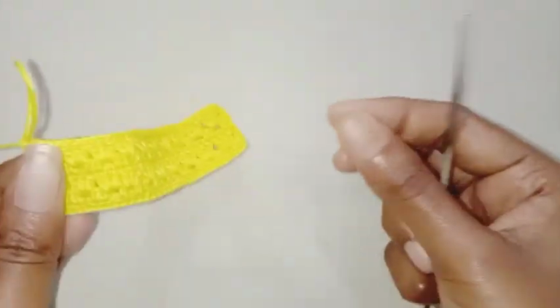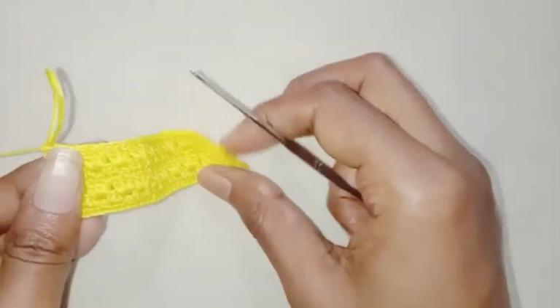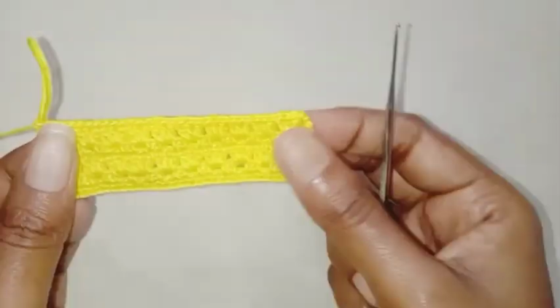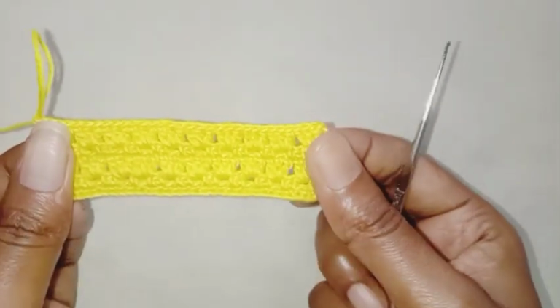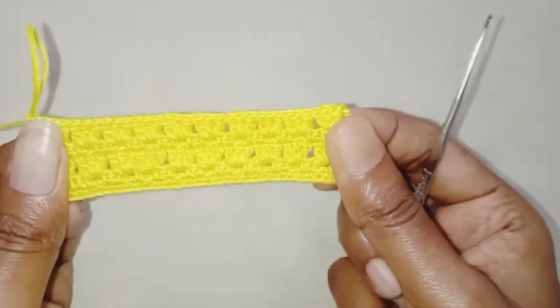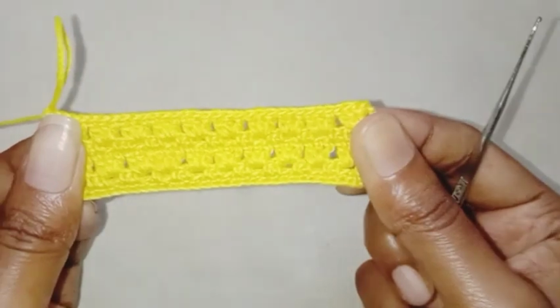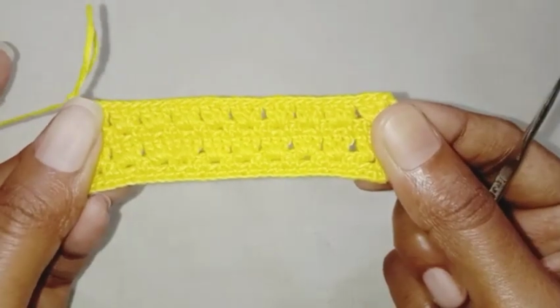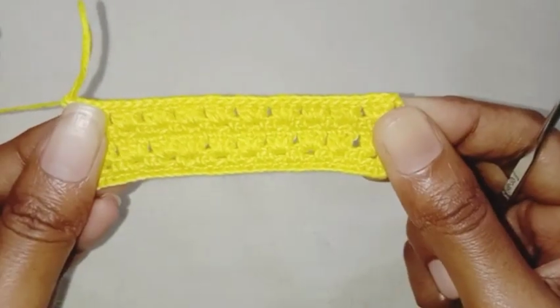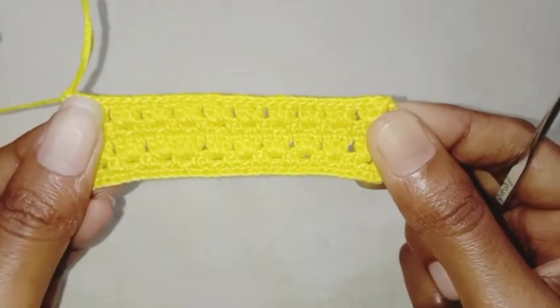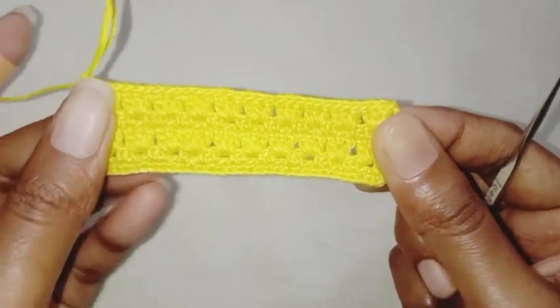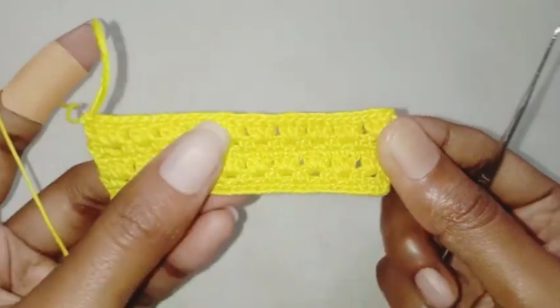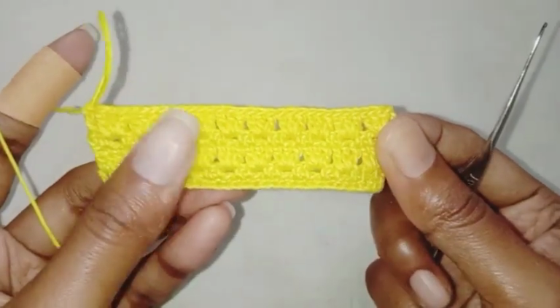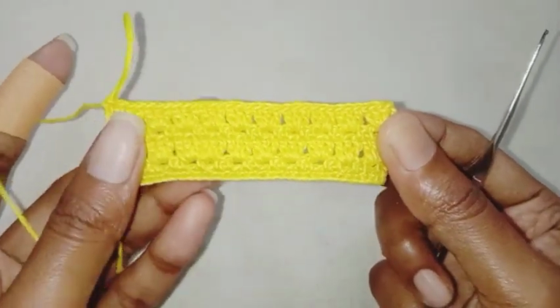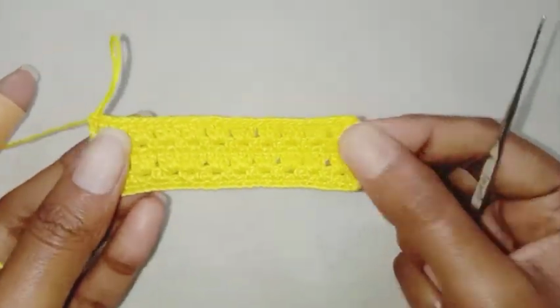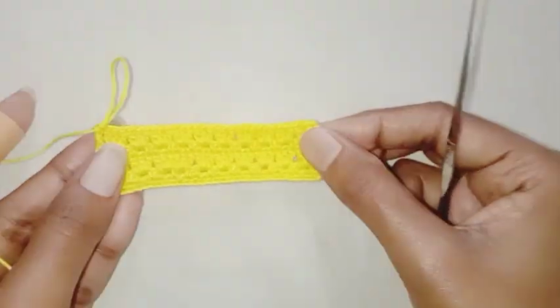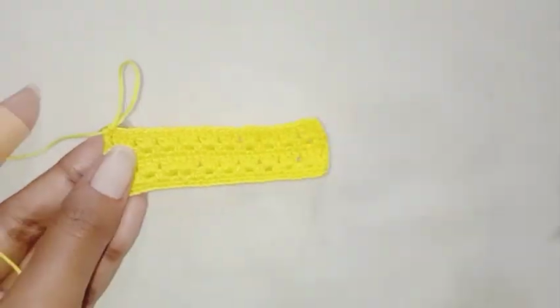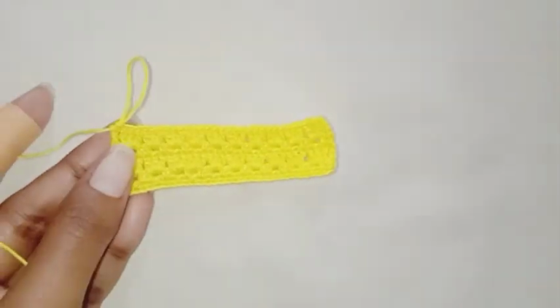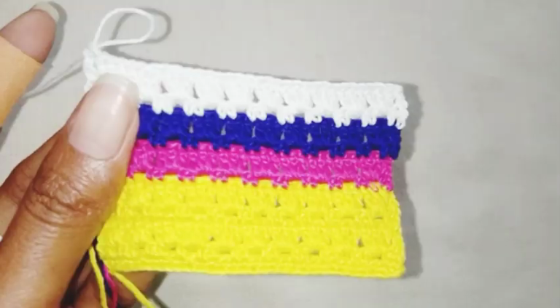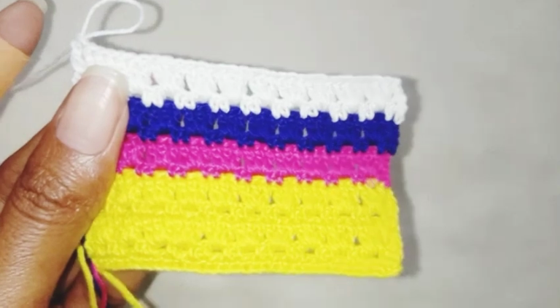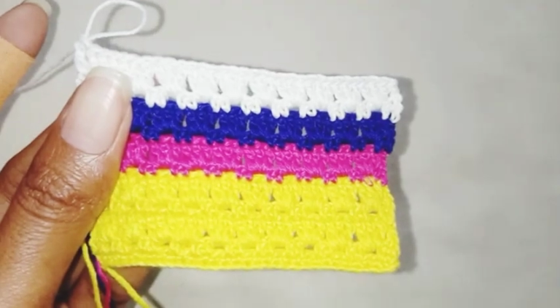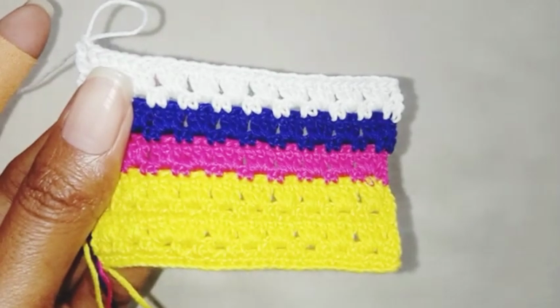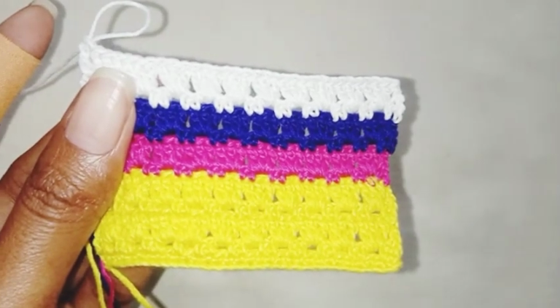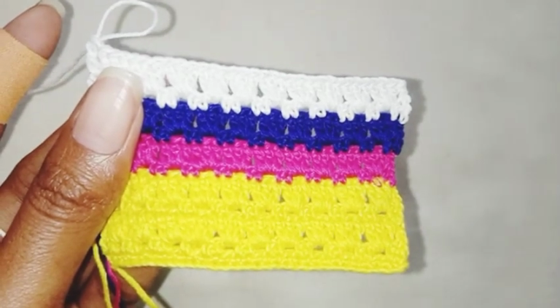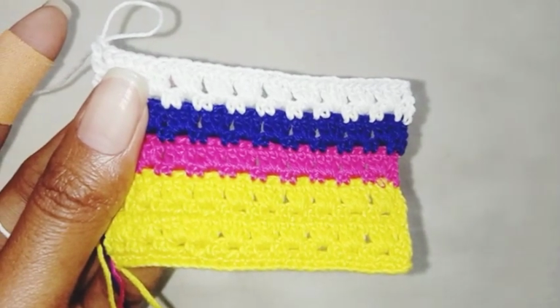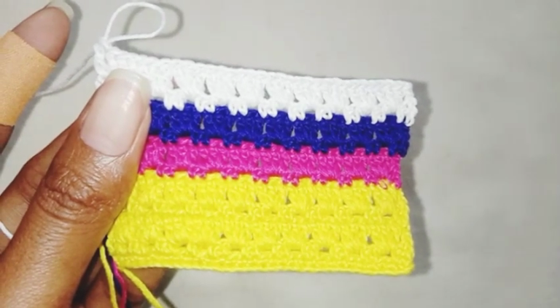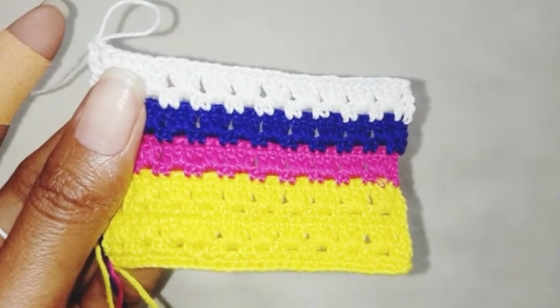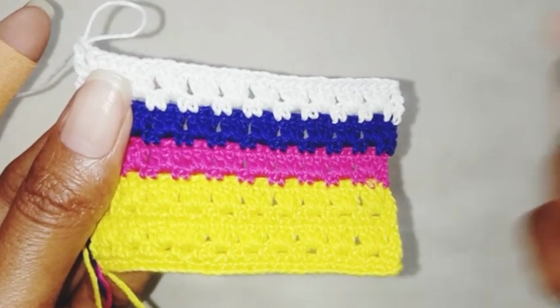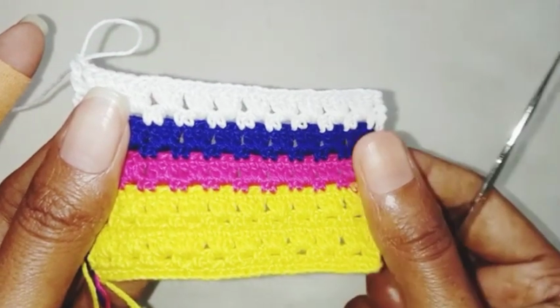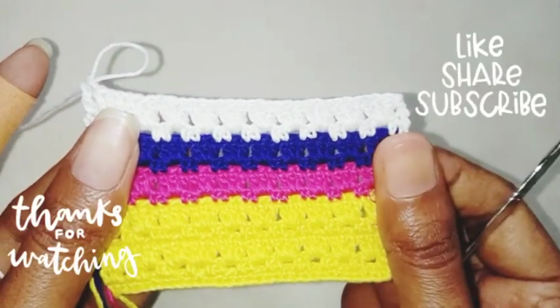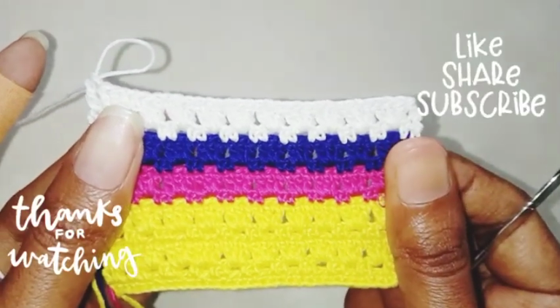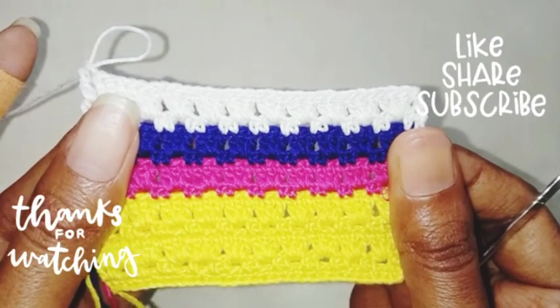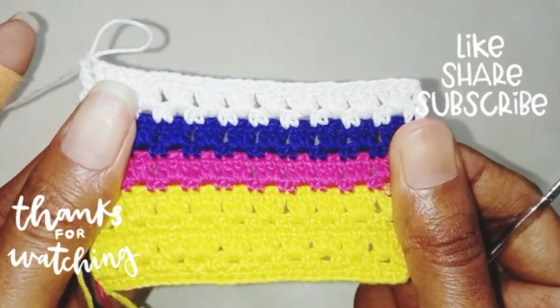So this is the pattern — it consists of only two rows. You can use this pattern to make shawls, blankets, and more. Keep repeating and use different colors for it. Thank you so much for watching!